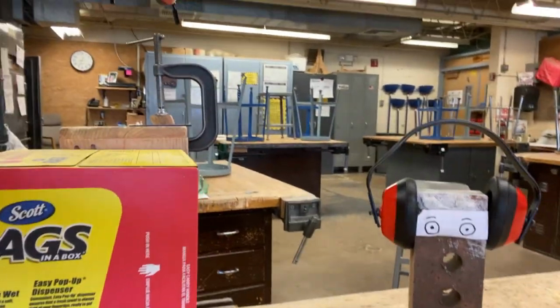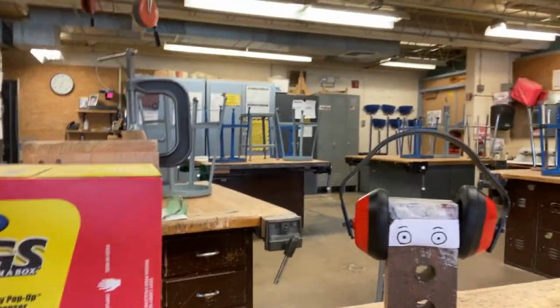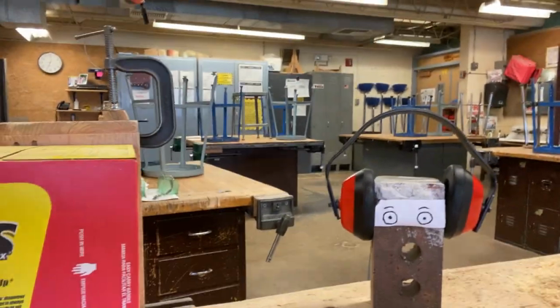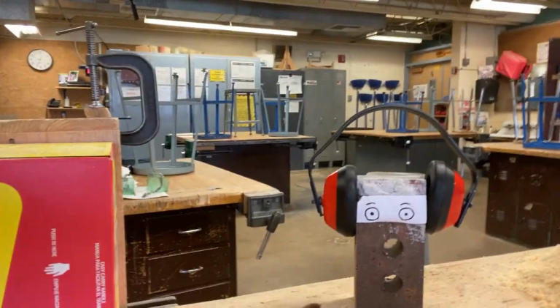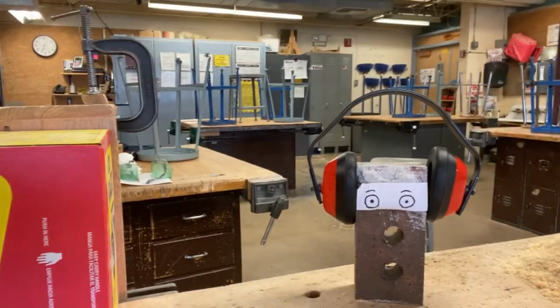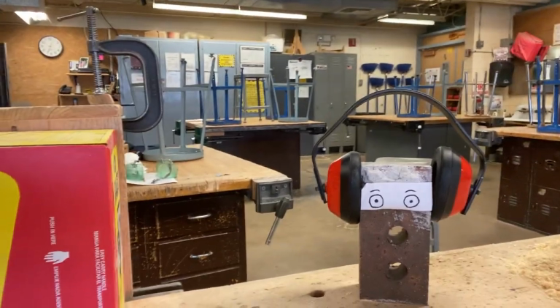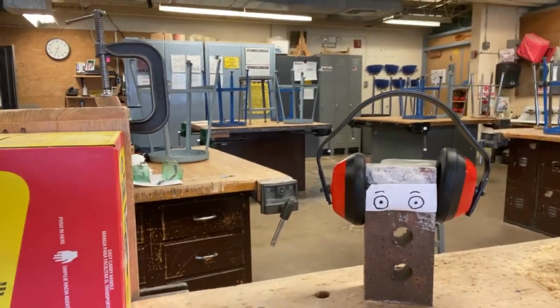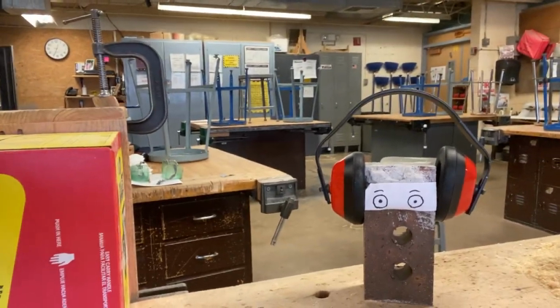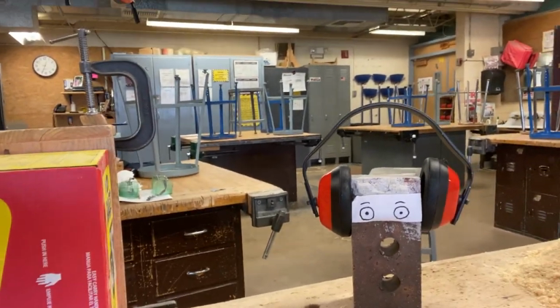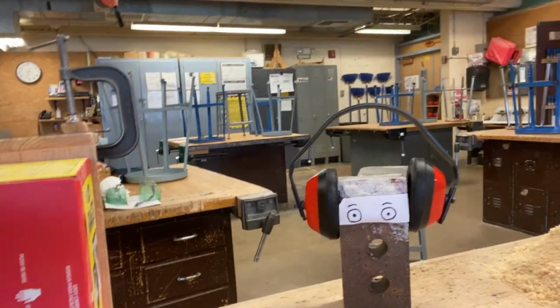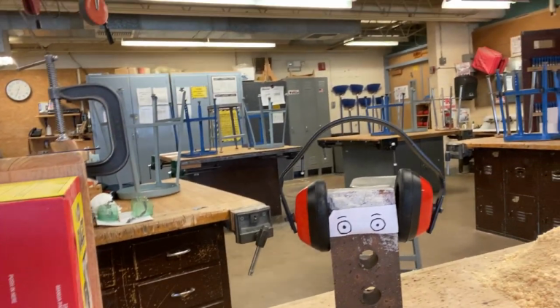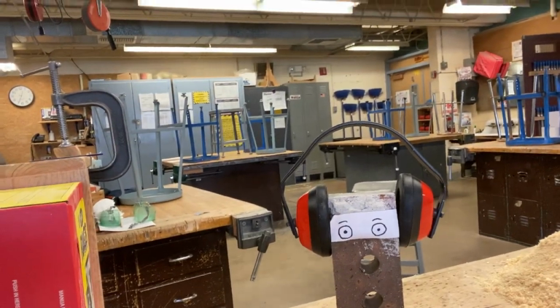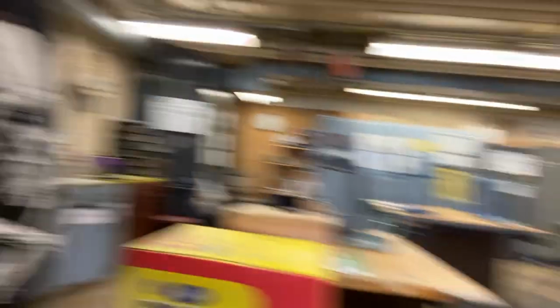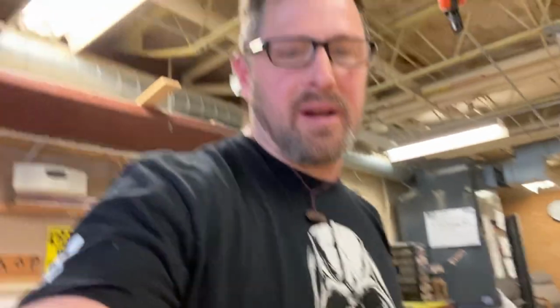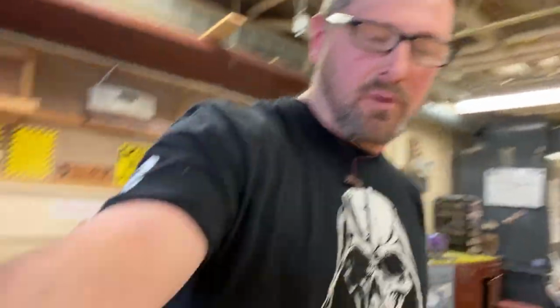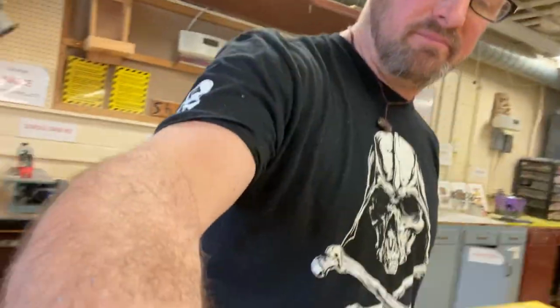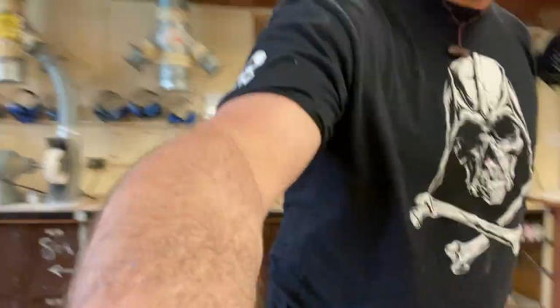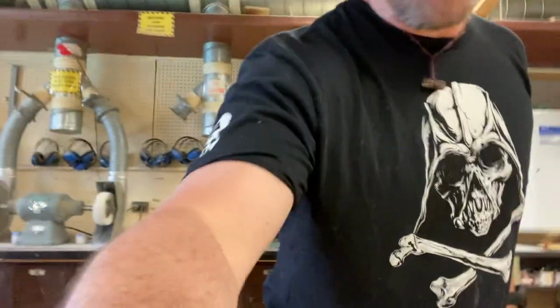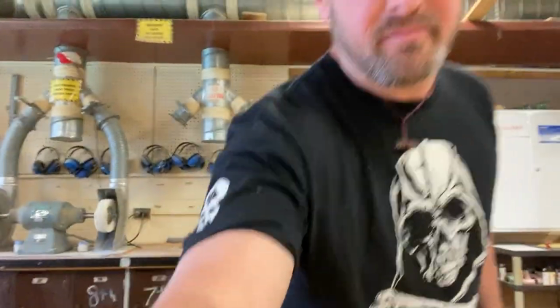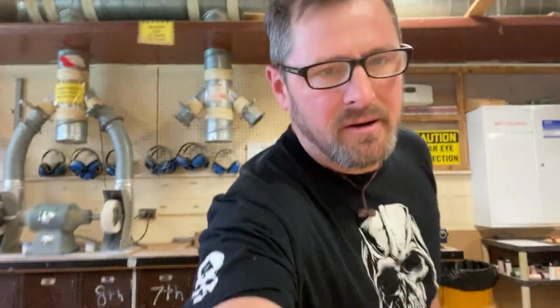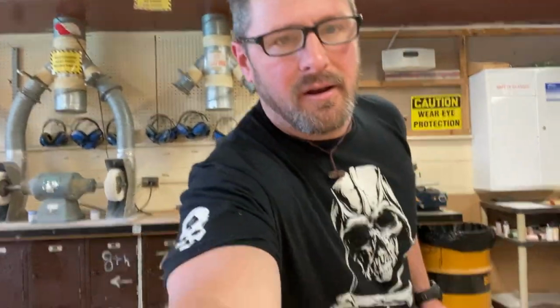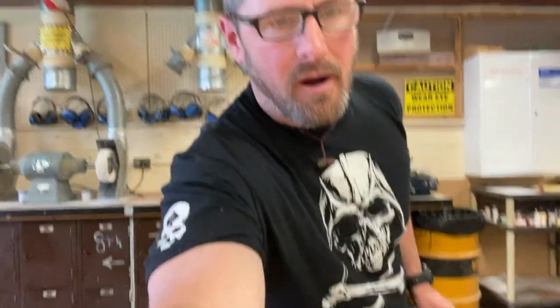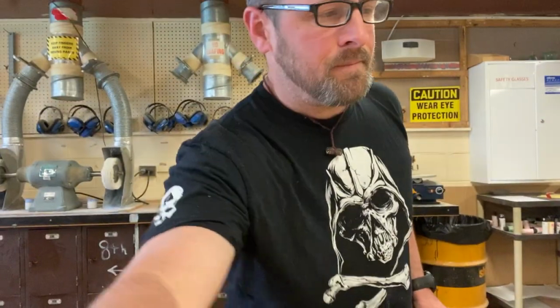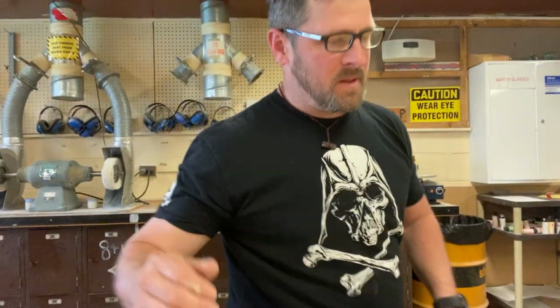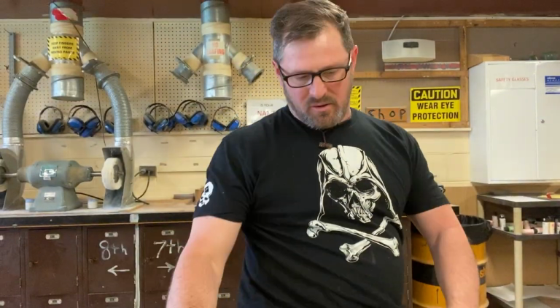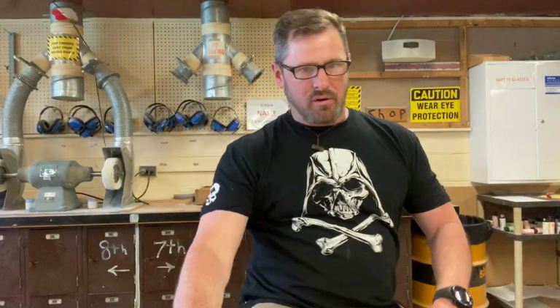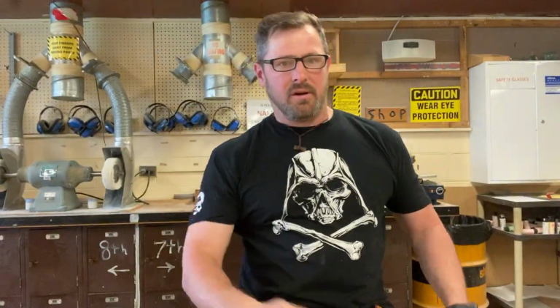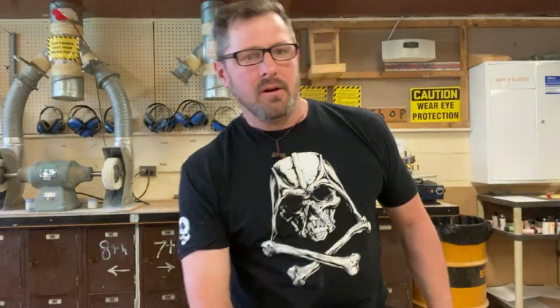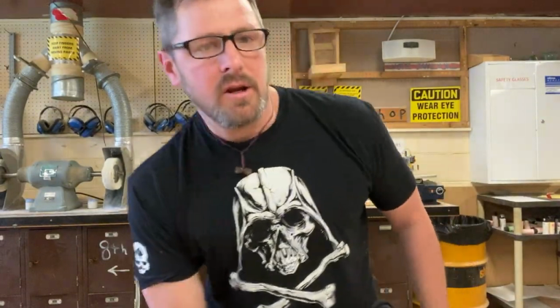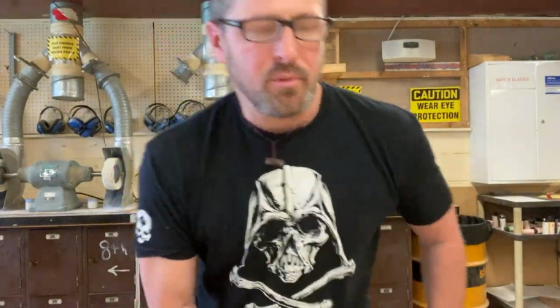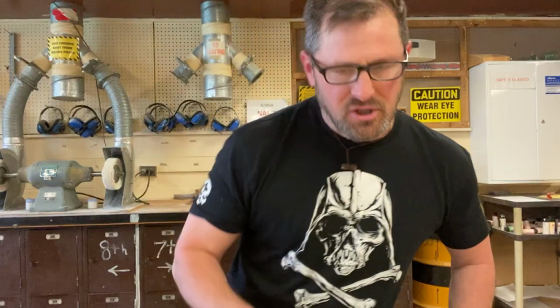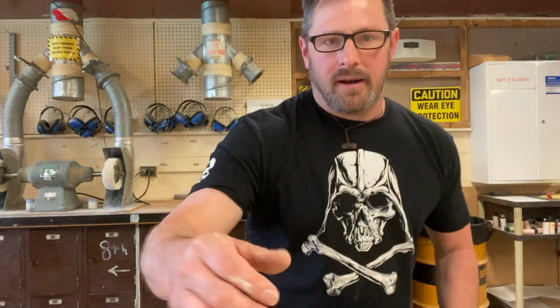Can you hear me okay, Brick? Okay, good. You don't like the sound the saw makes? Fair enough. You can wear your hearing protection today.